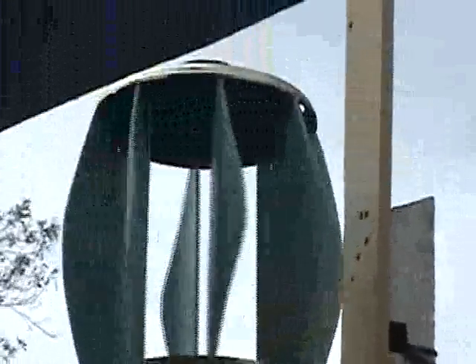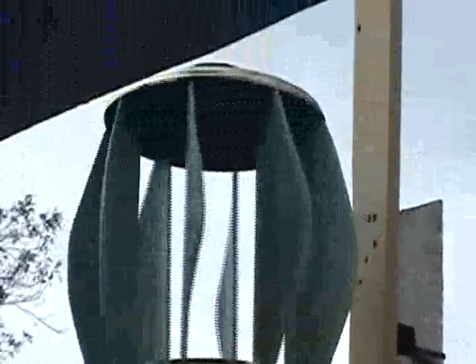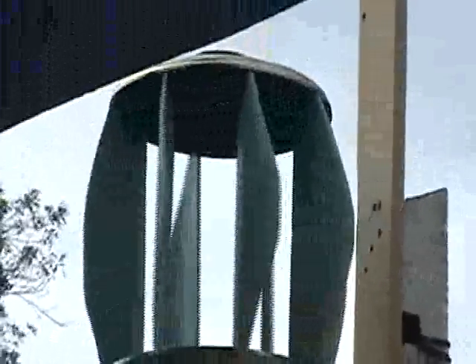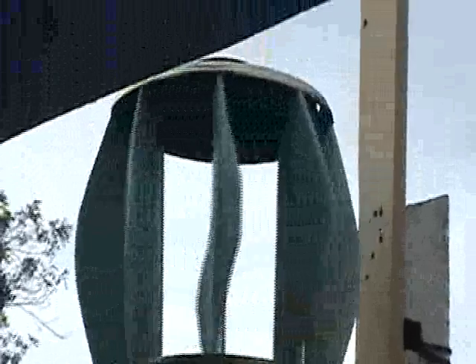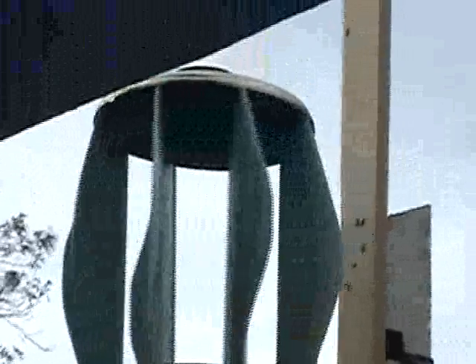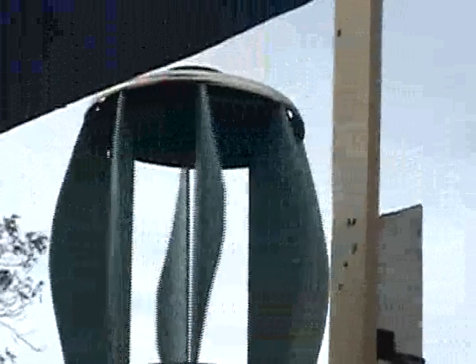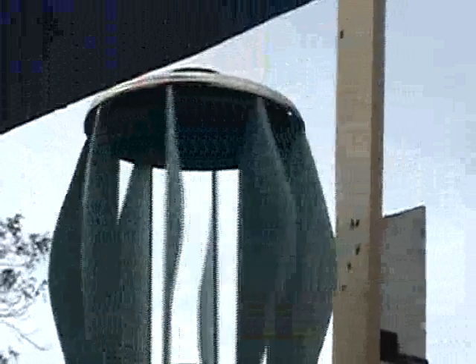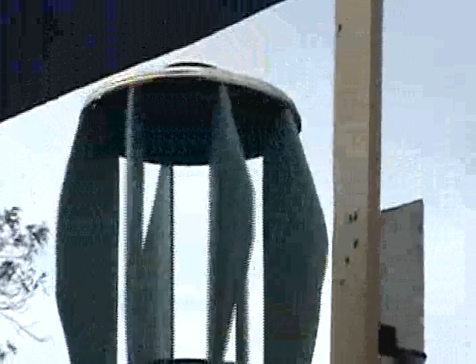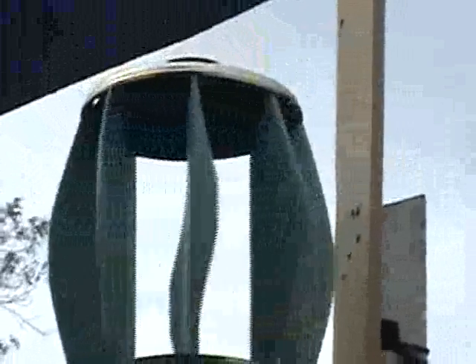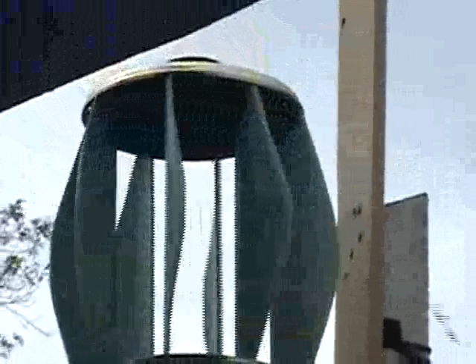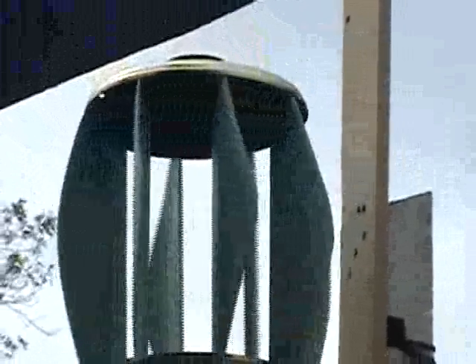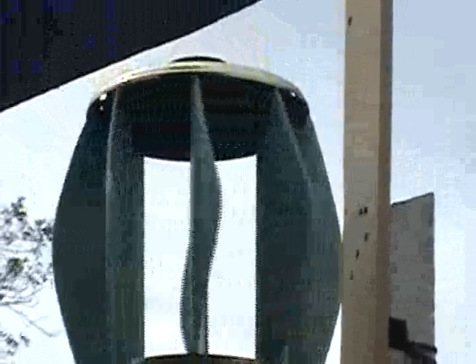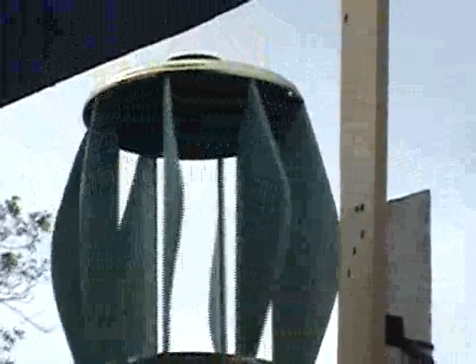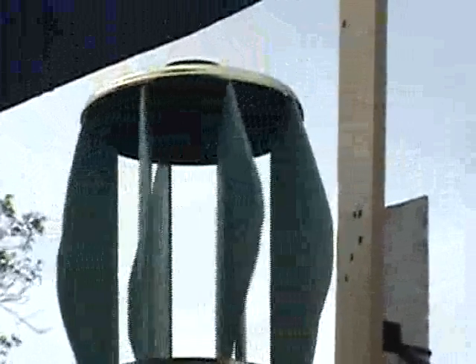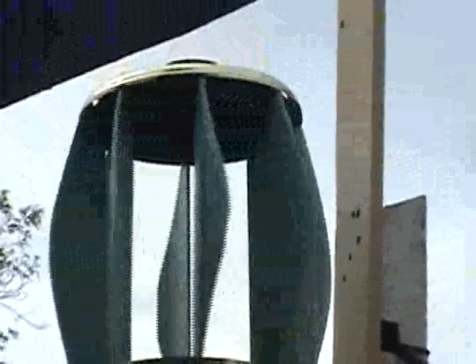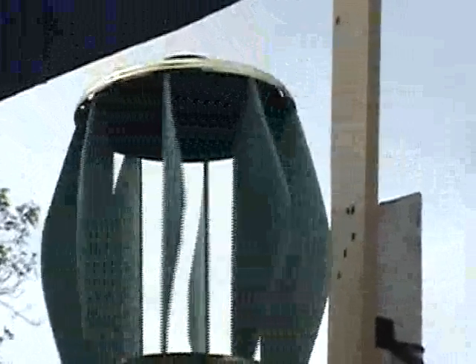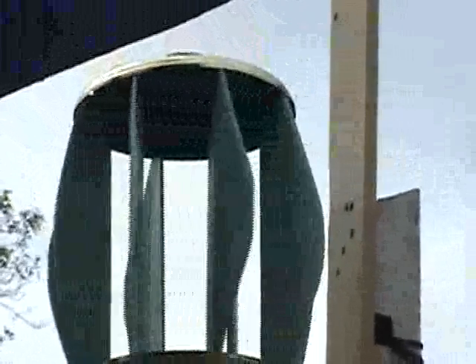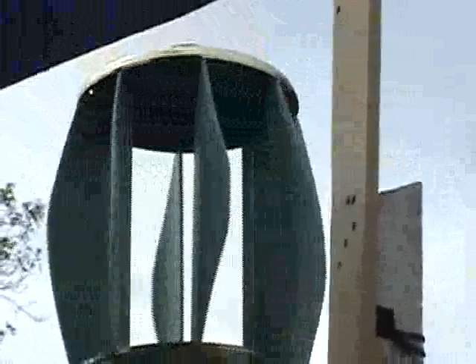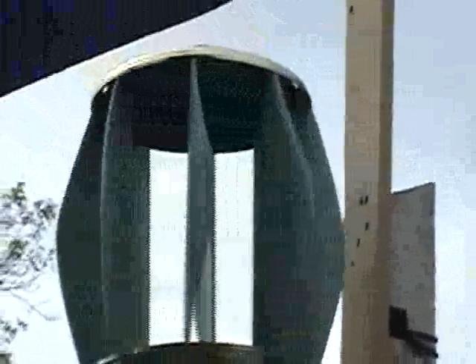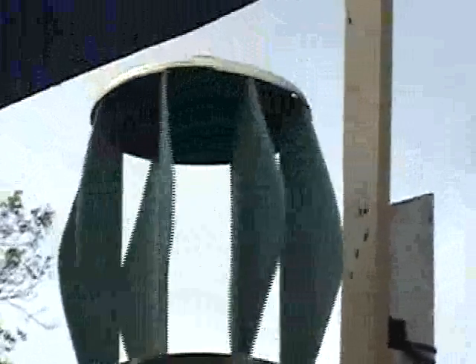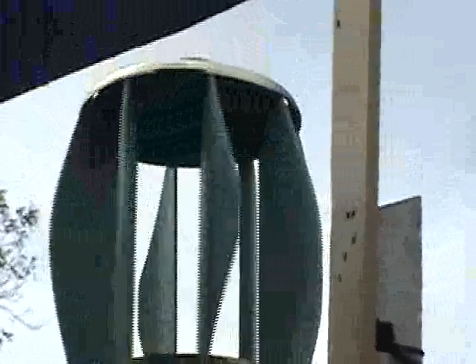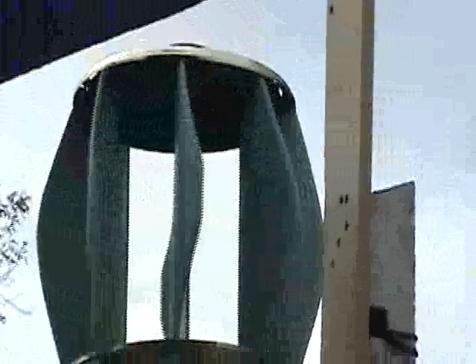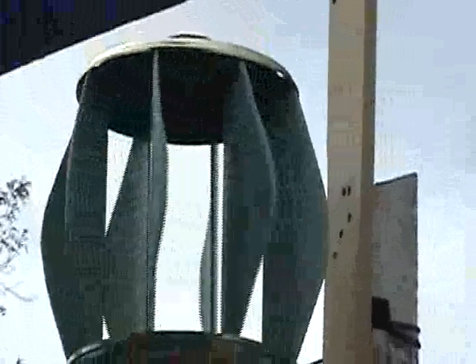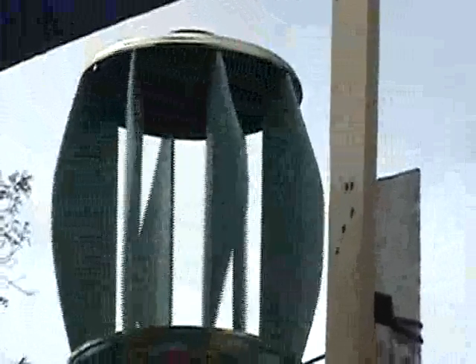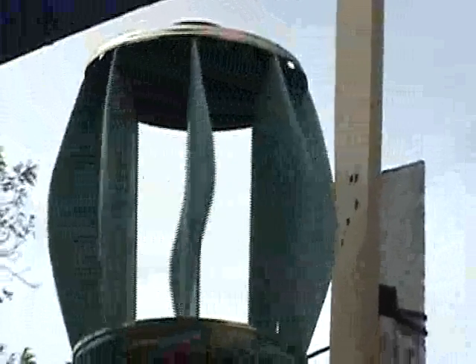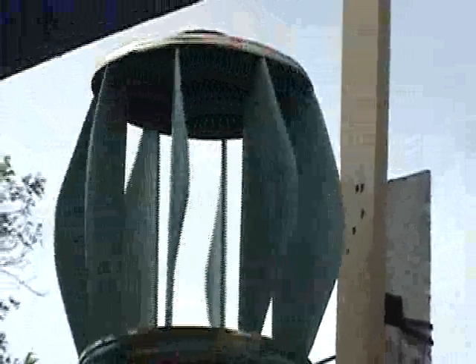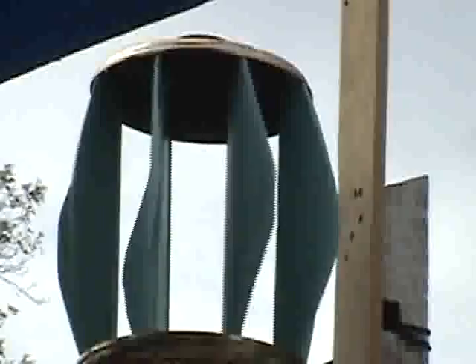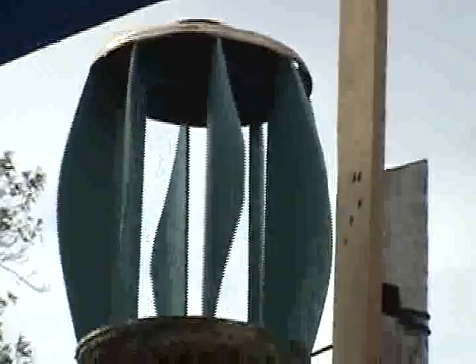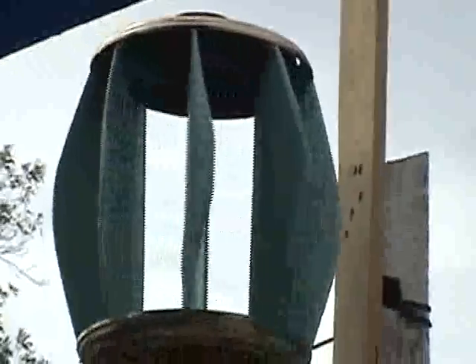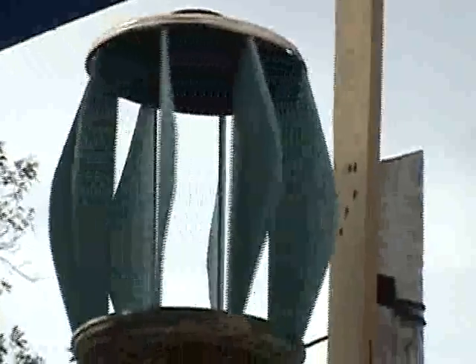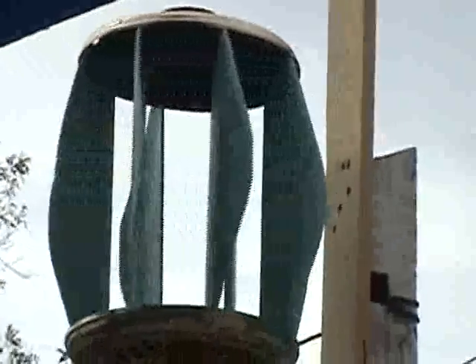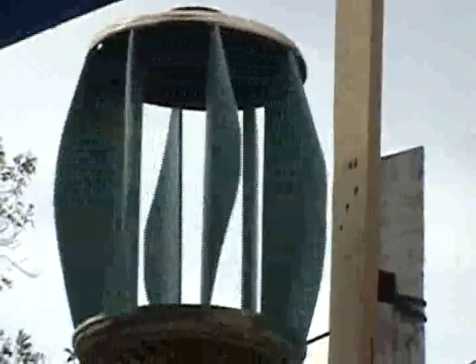Up on the top there's a solar light. It charges a double-A battery during the day and kicks on after night.